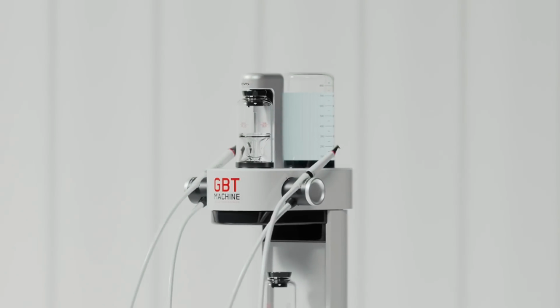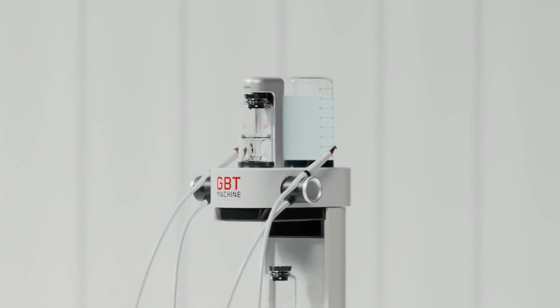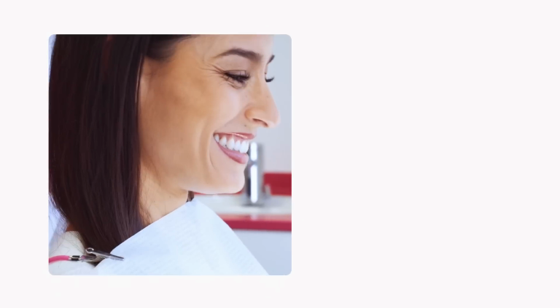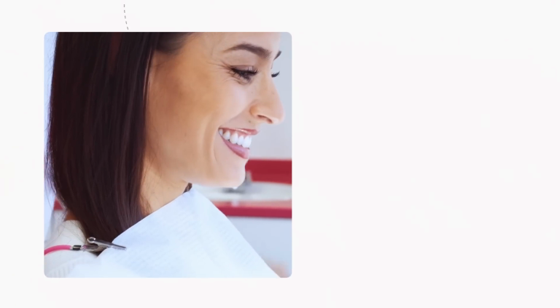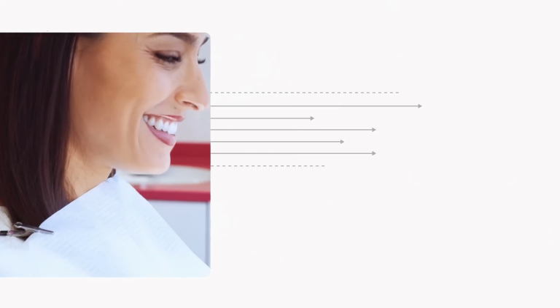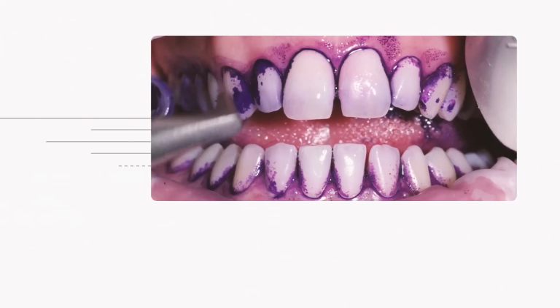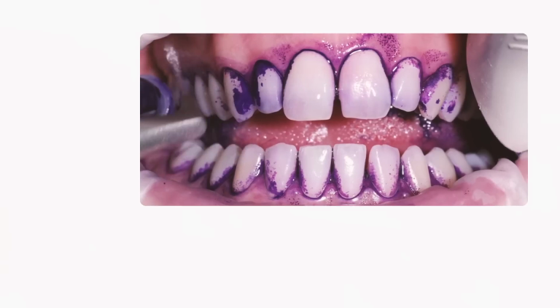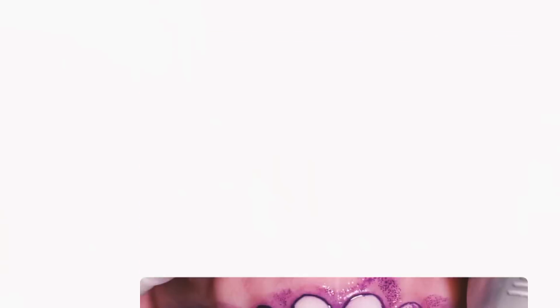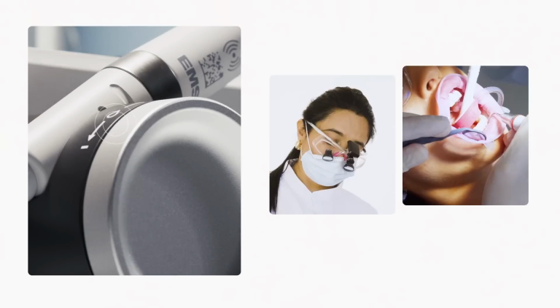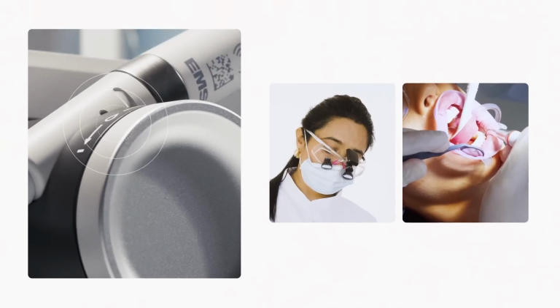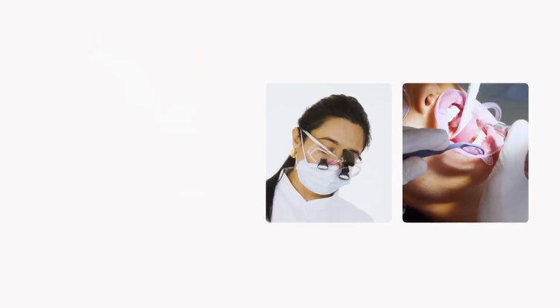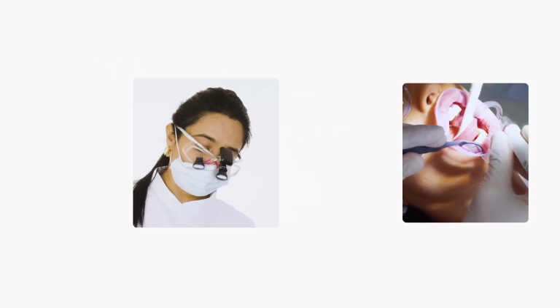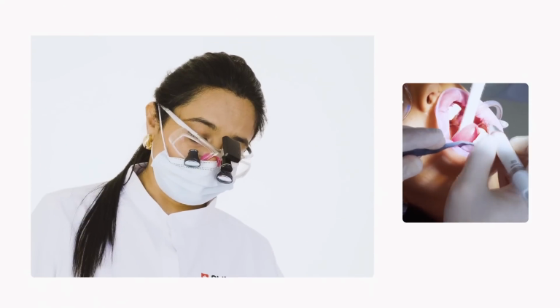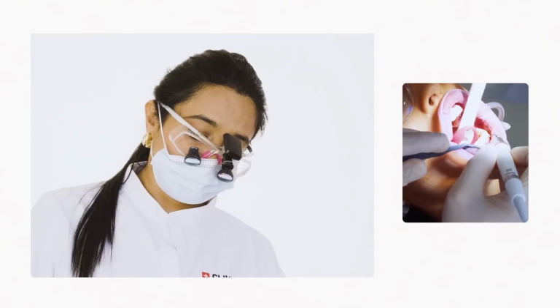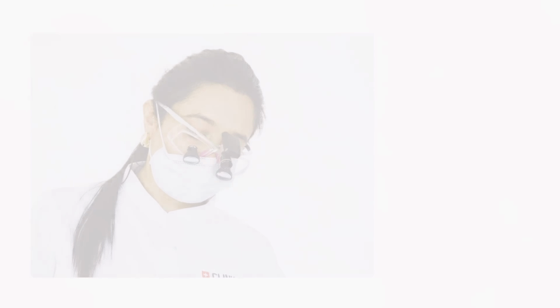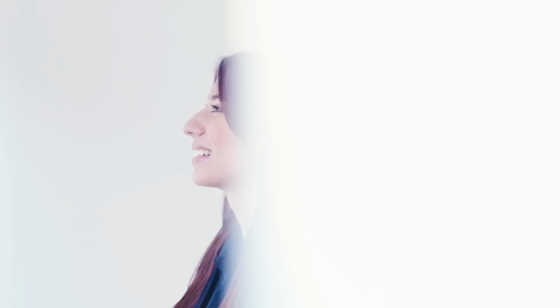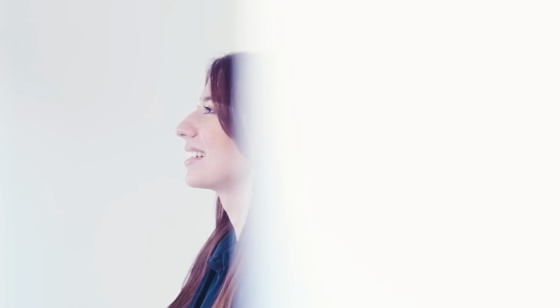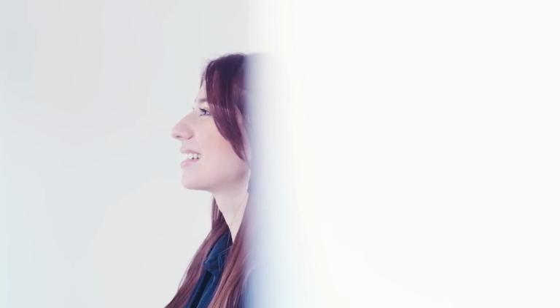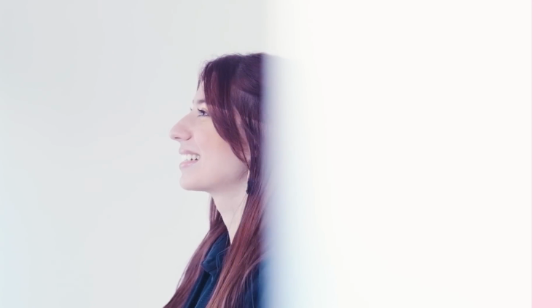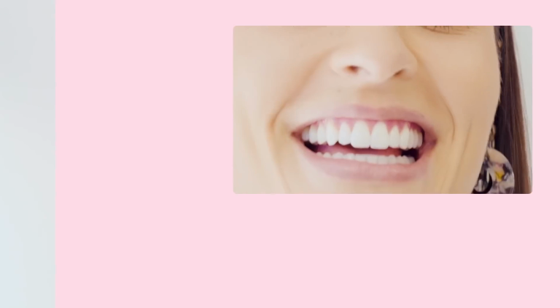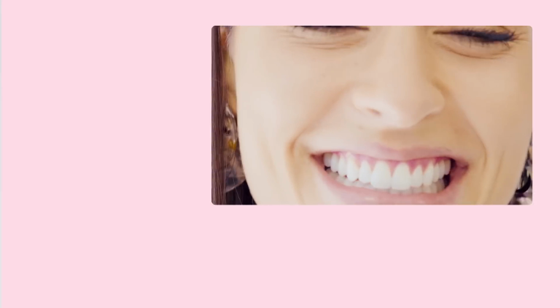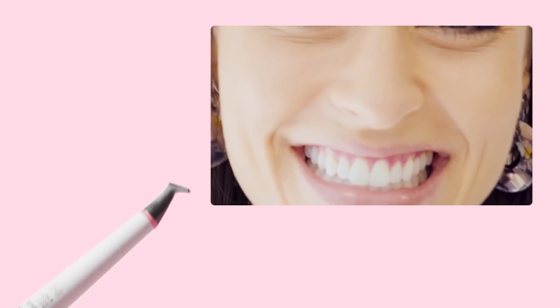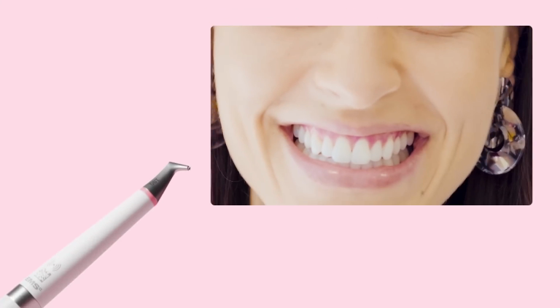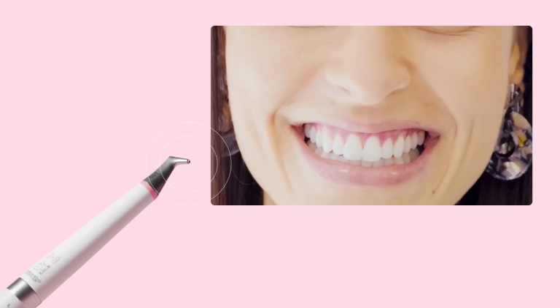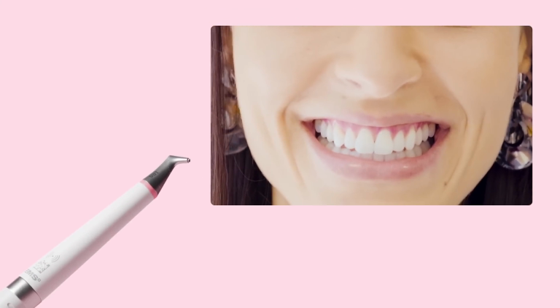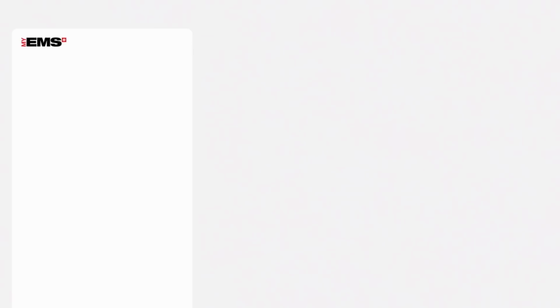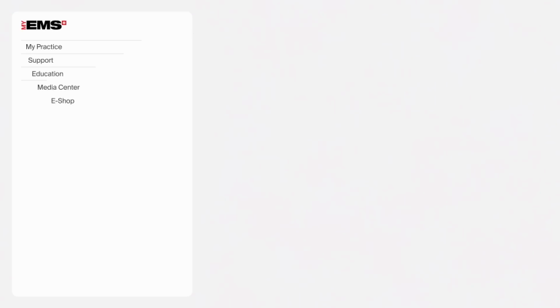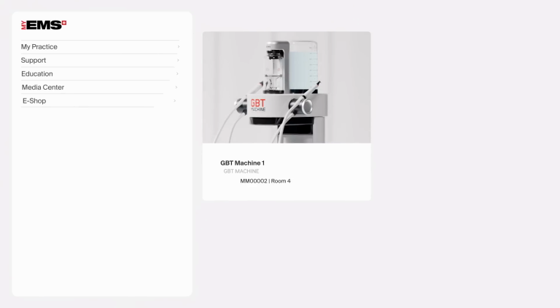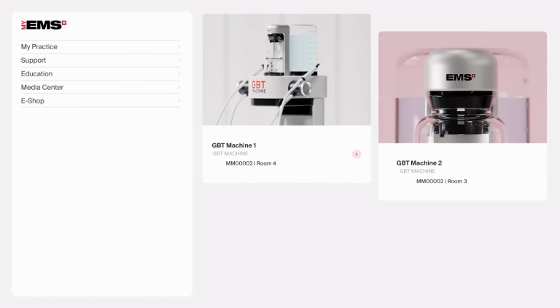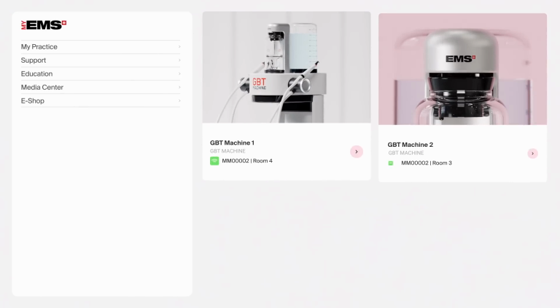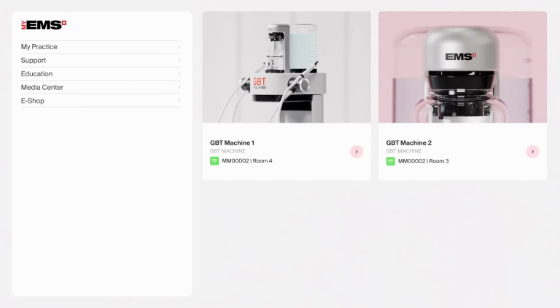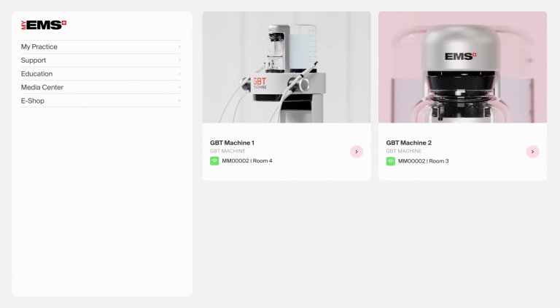The first ever connected workflow is here. At a glance, access data and real-time insights to manage your practice, maximize growth, and optimize treatments like never before. Whatever you need to know, it's all here on your new MyEMS dashboard.